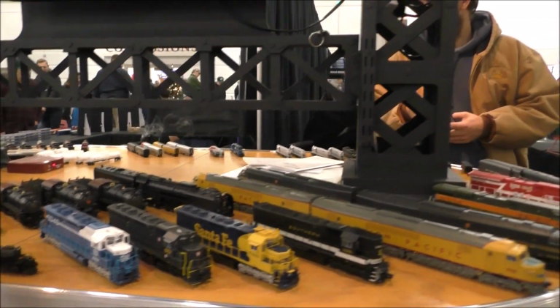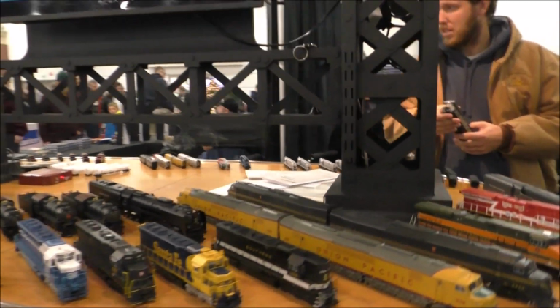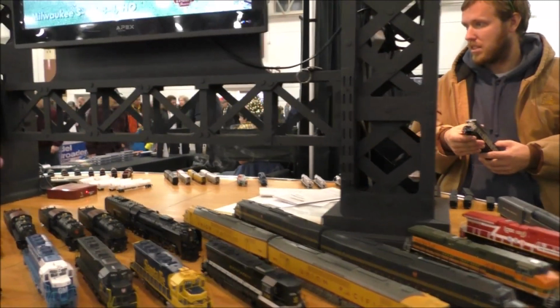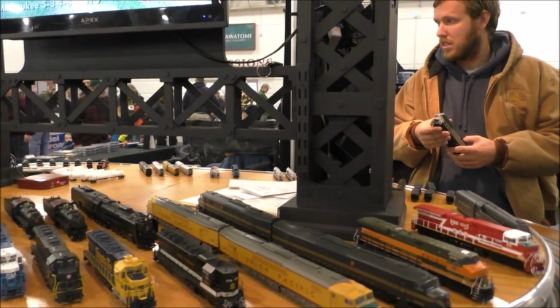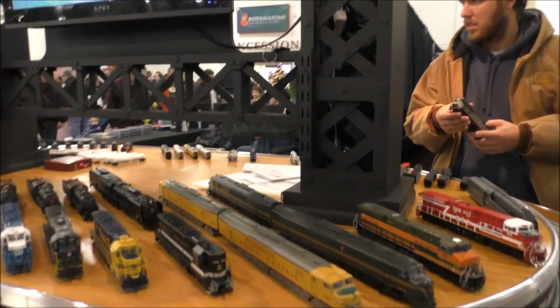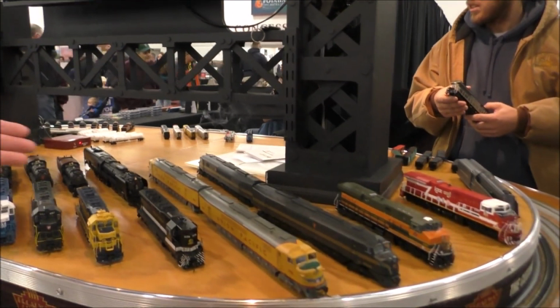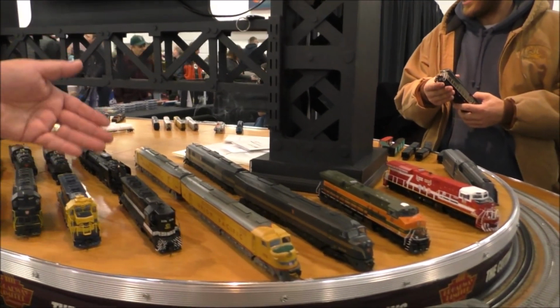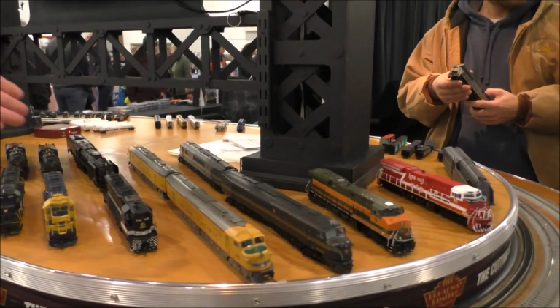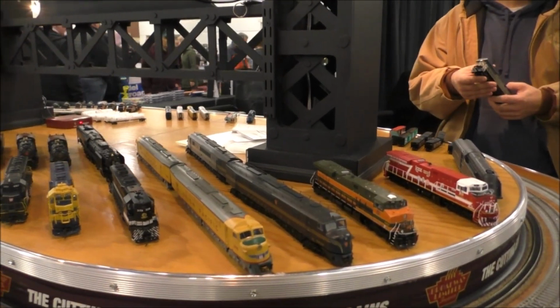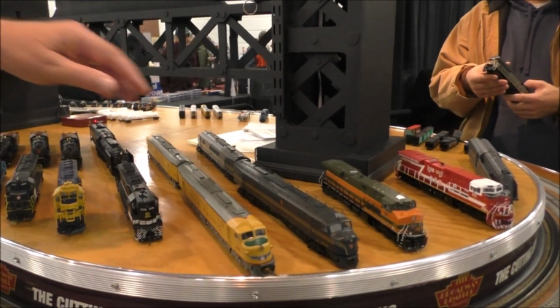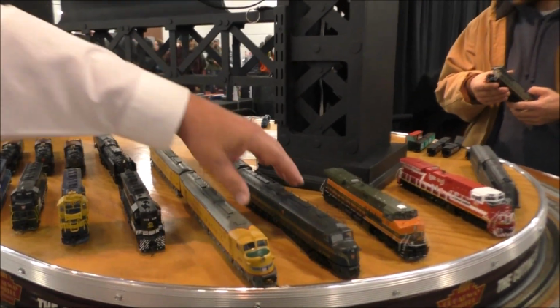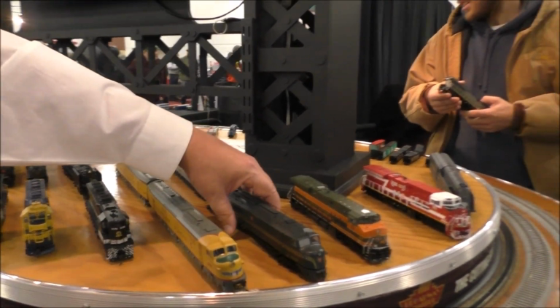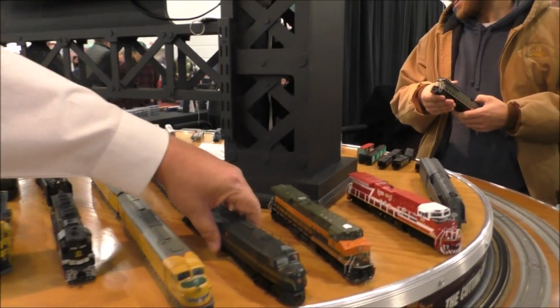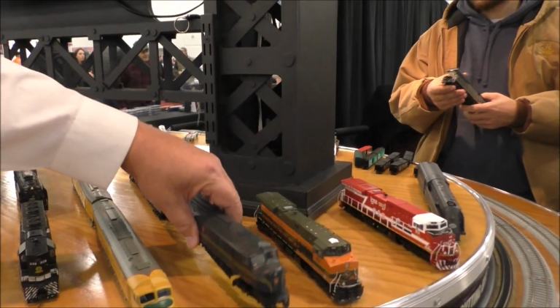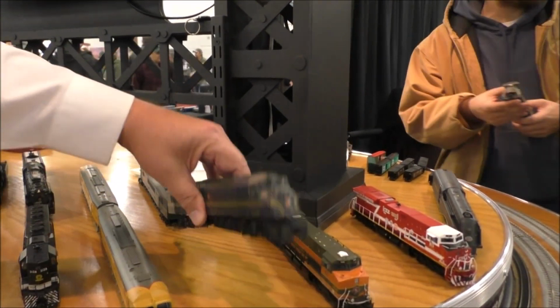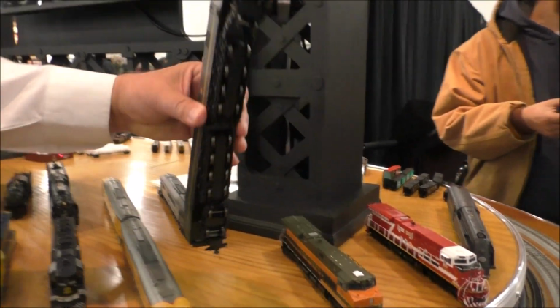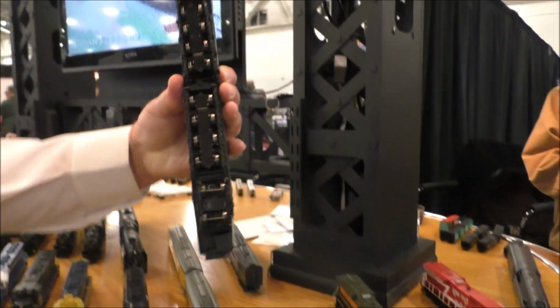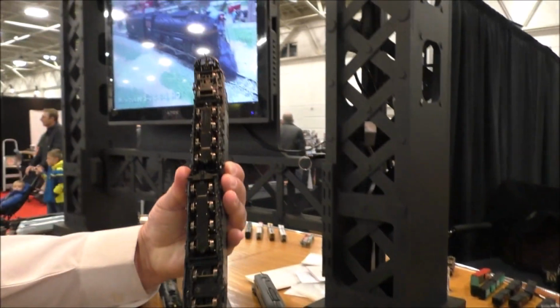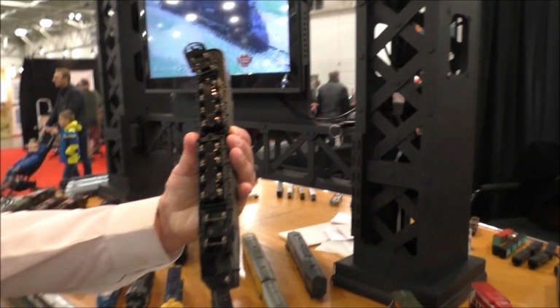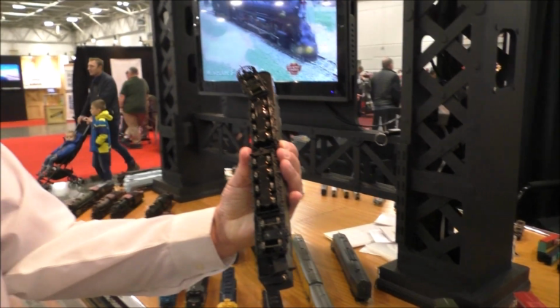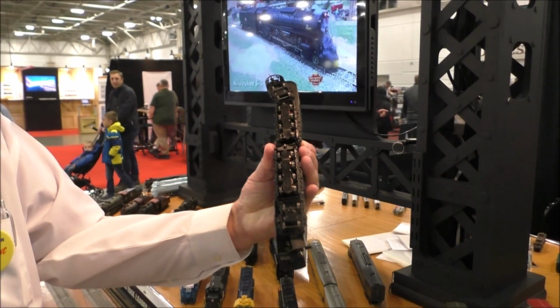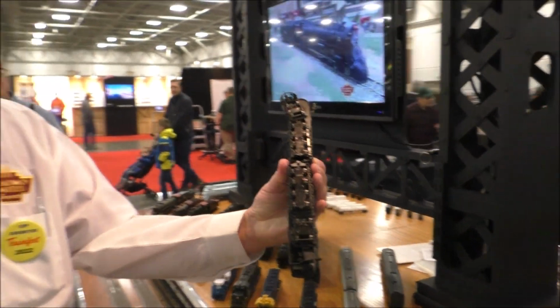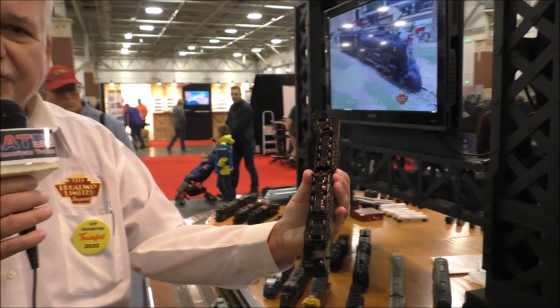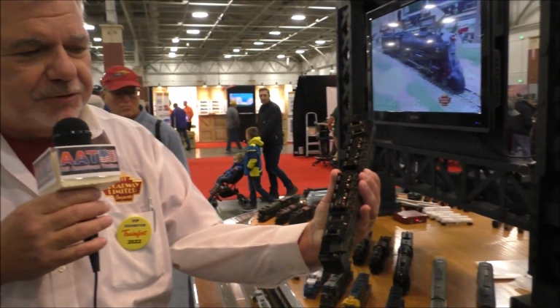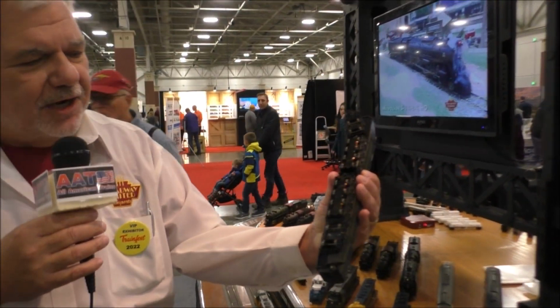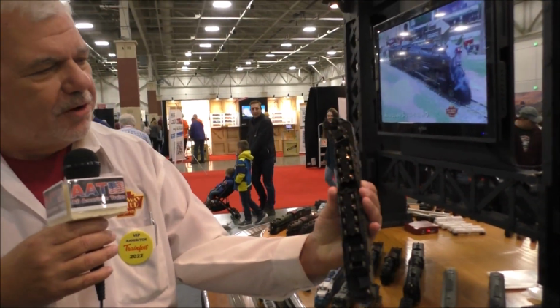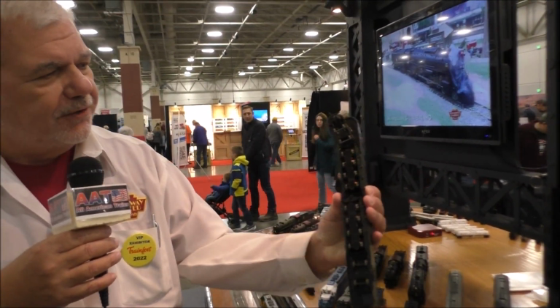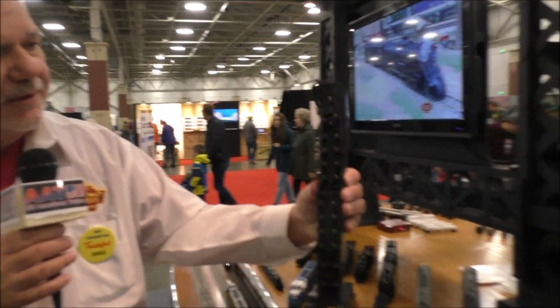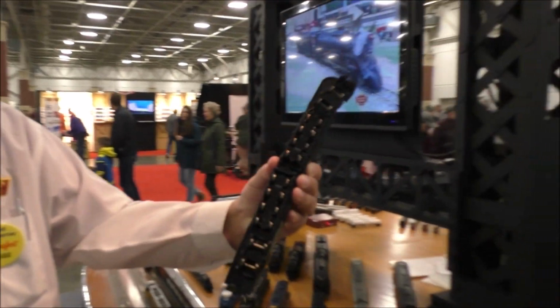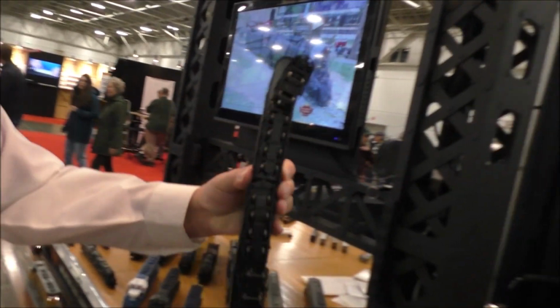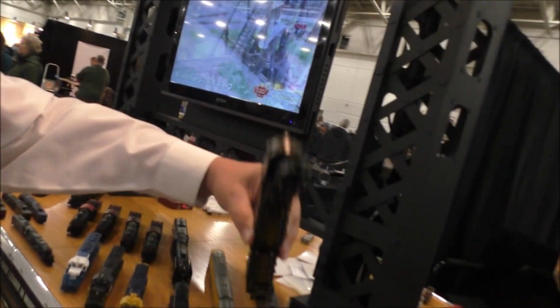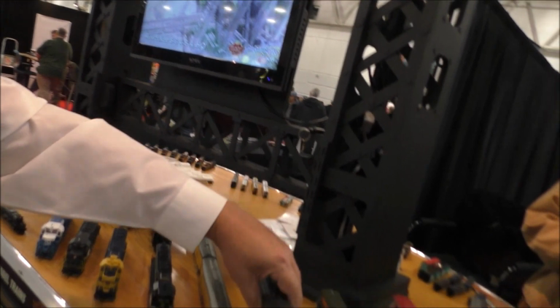Some old favorites that are available: the Centipedes. And the Centipedes, you don't confuse them with any other locomotive. Look at all the wheels.